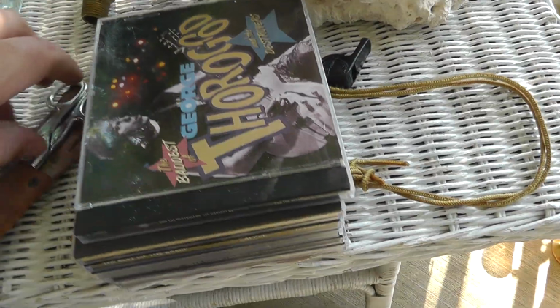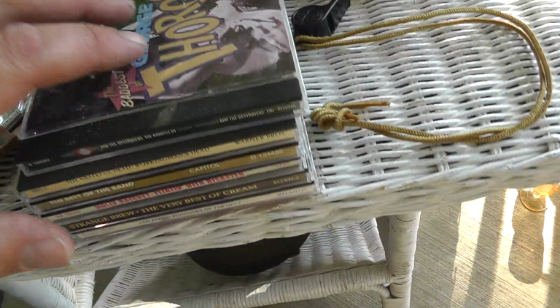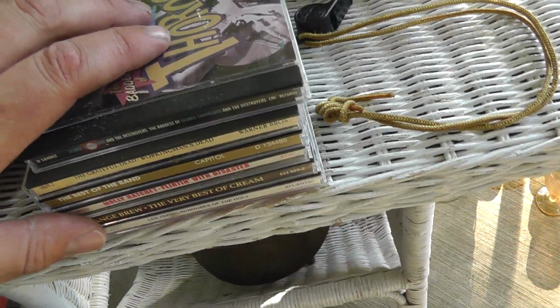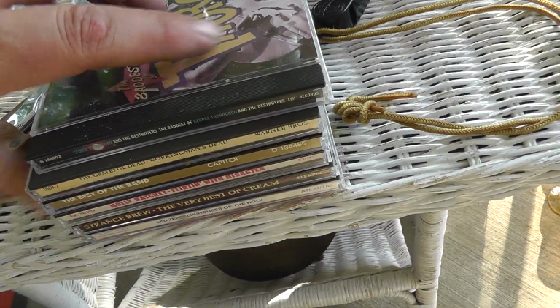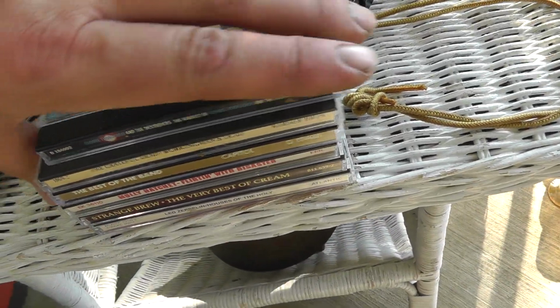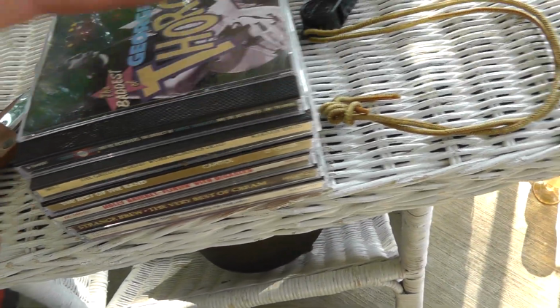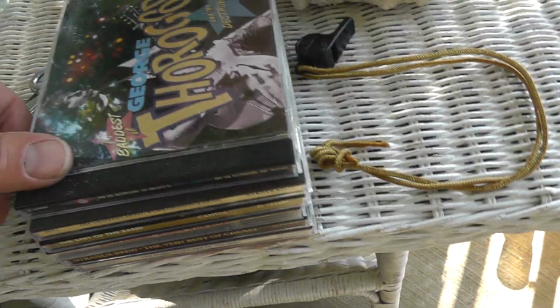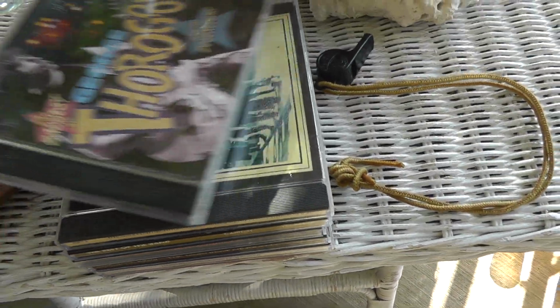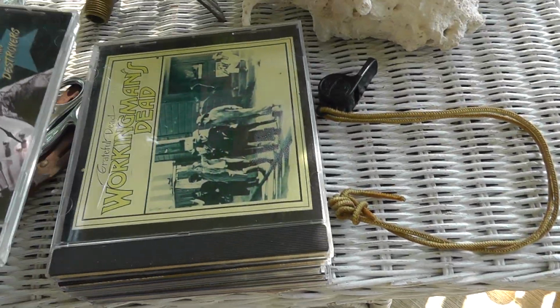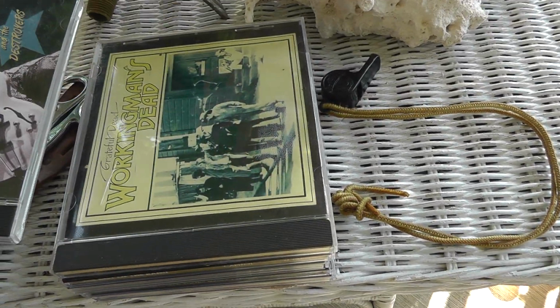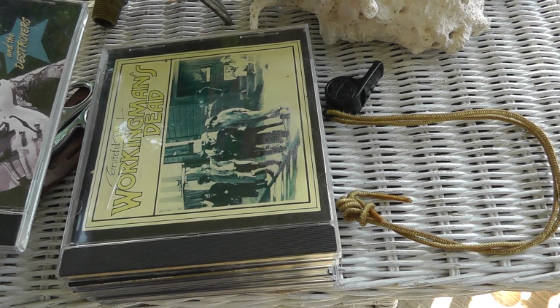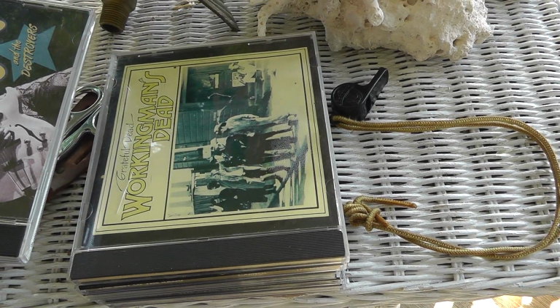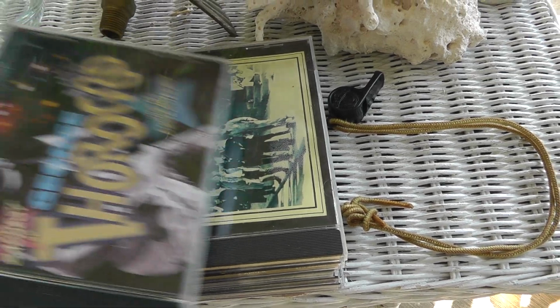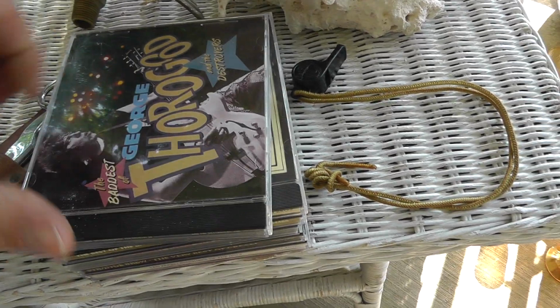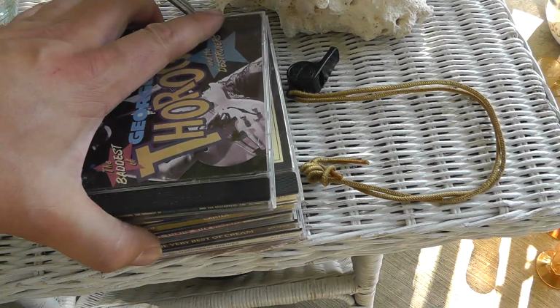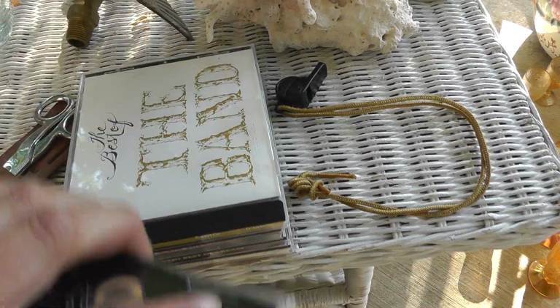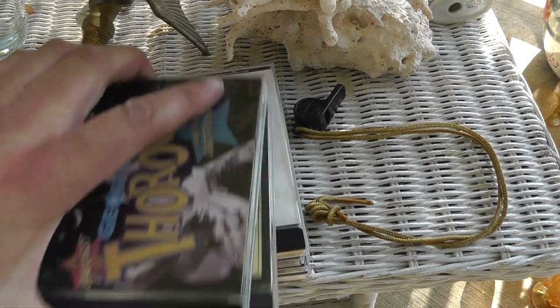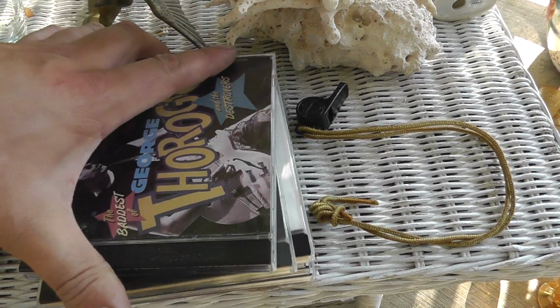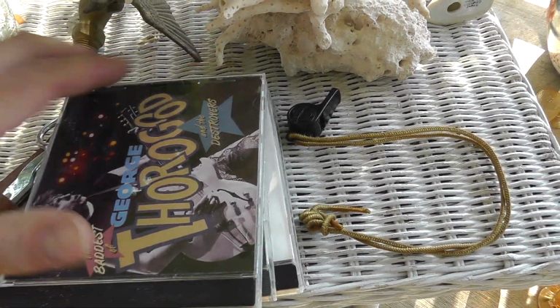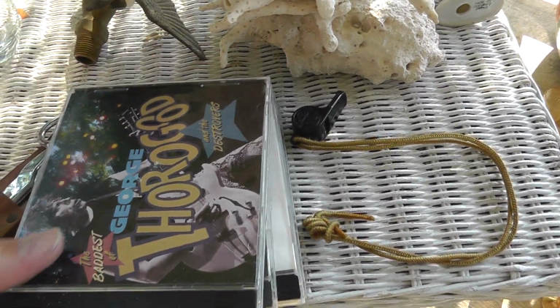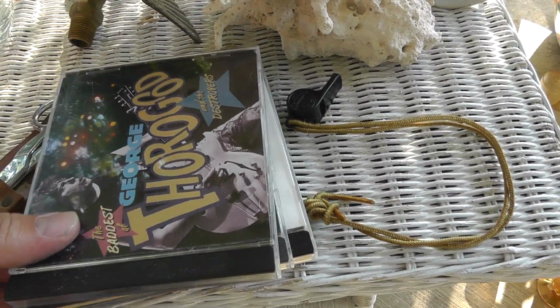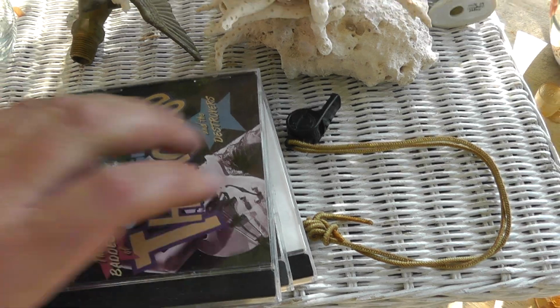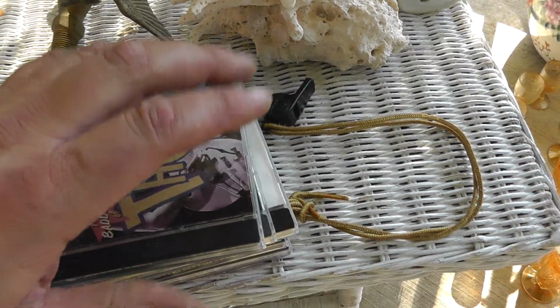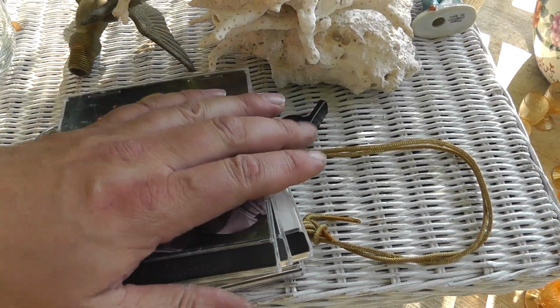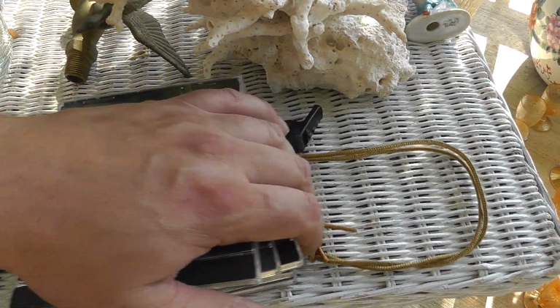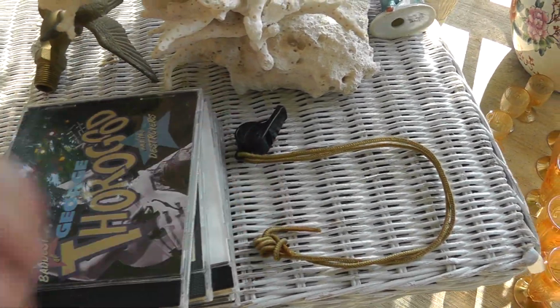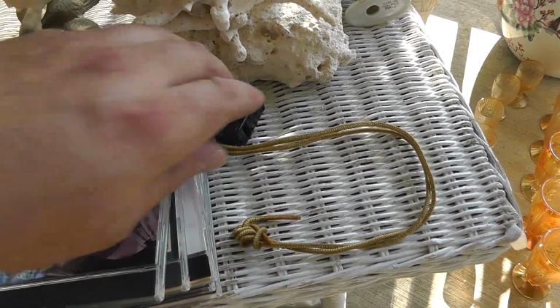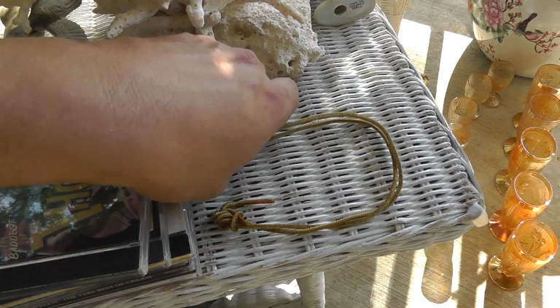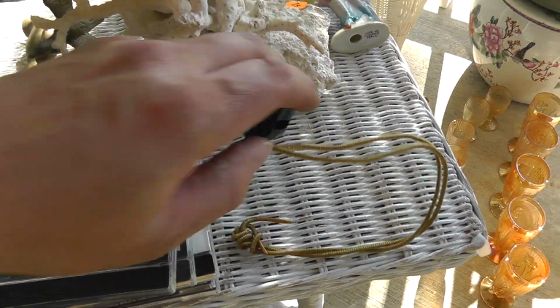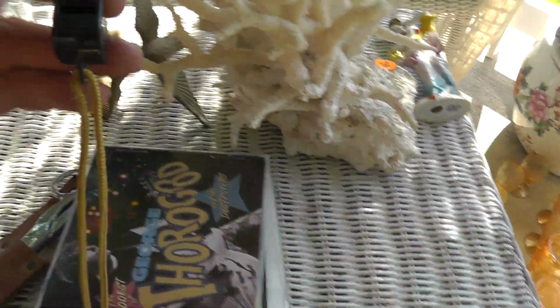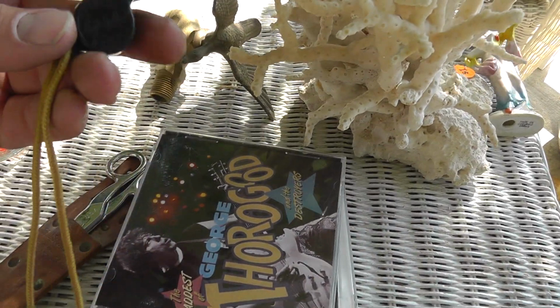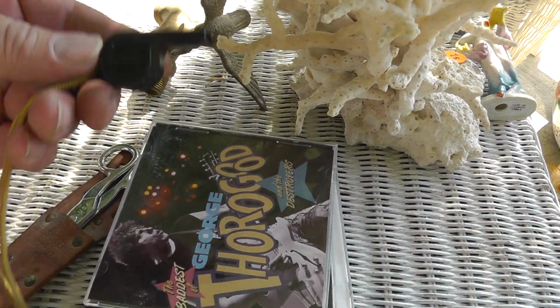A stack of CDs — these were three bucks, three for a dollar. I haven't done anything with the CDs yet, but one of these days.